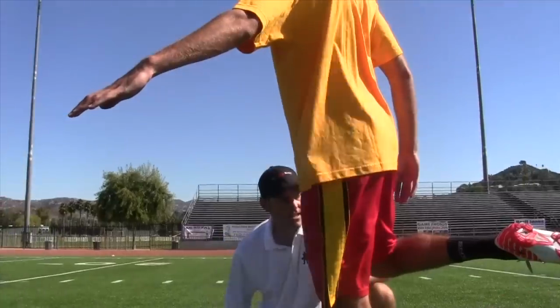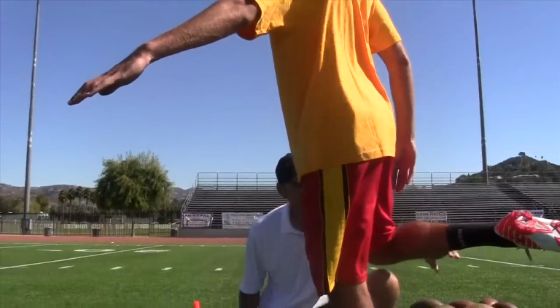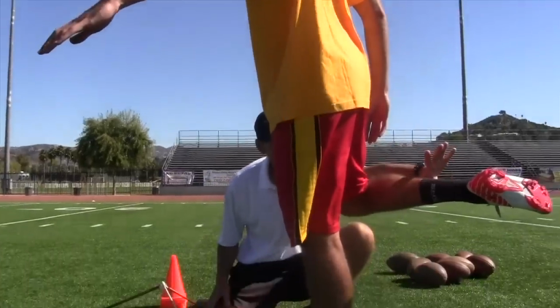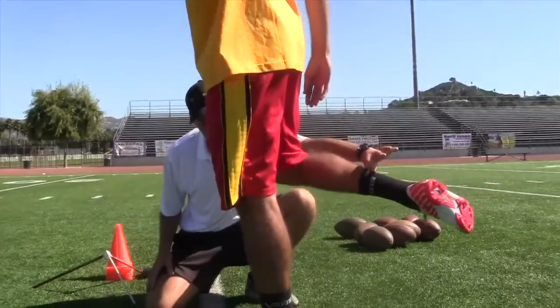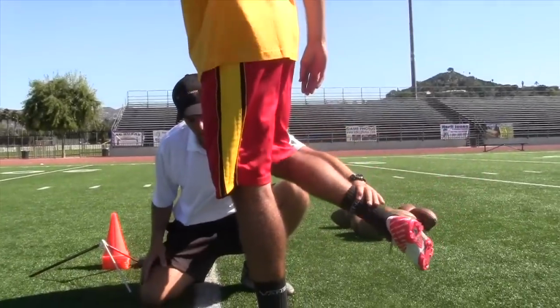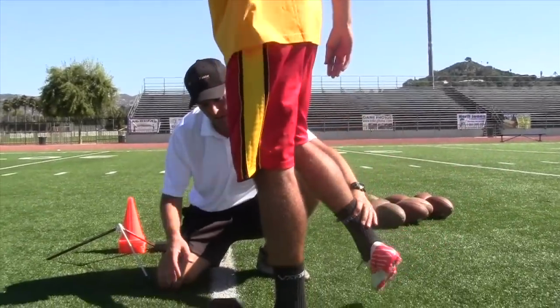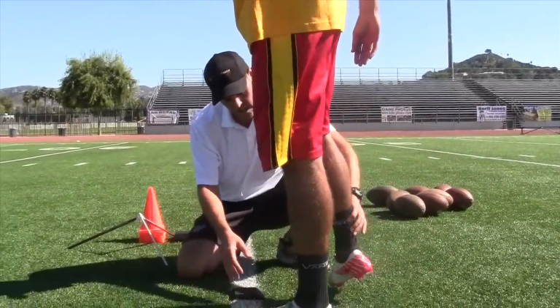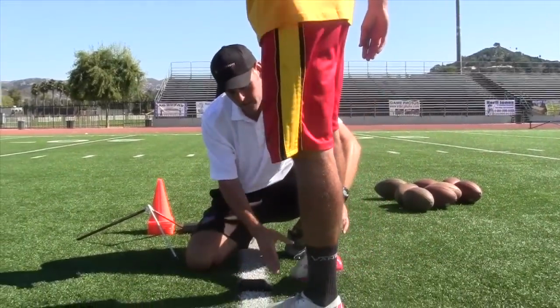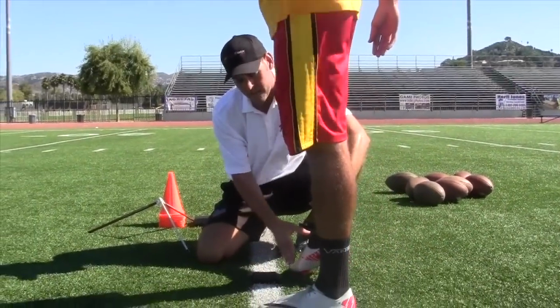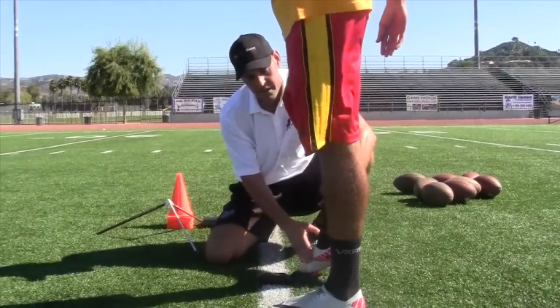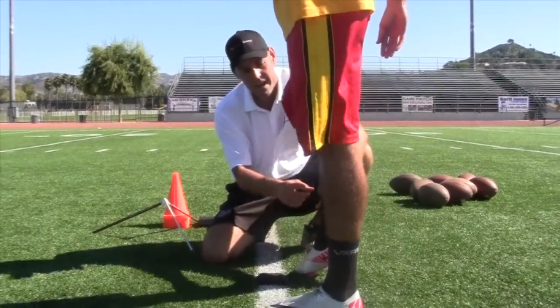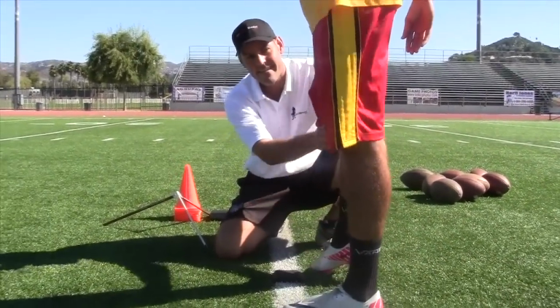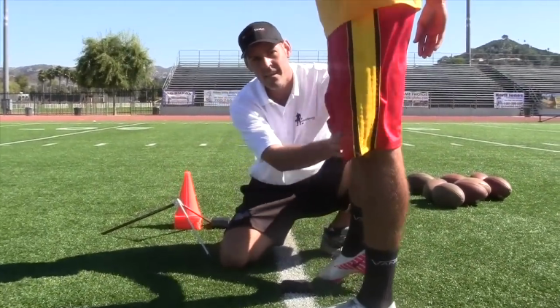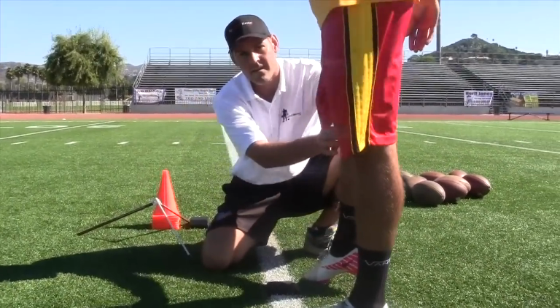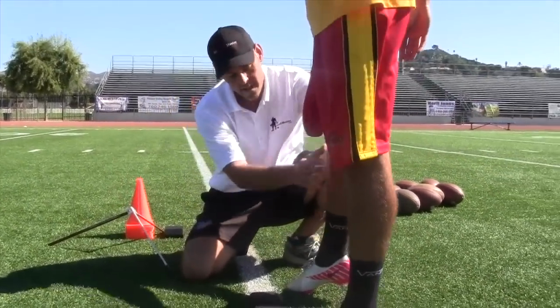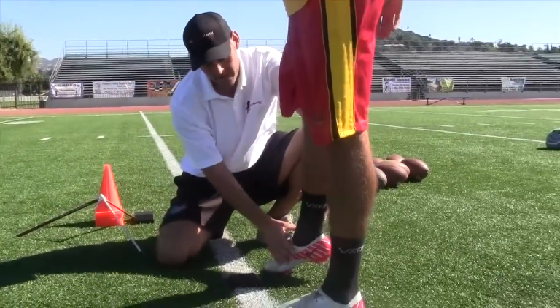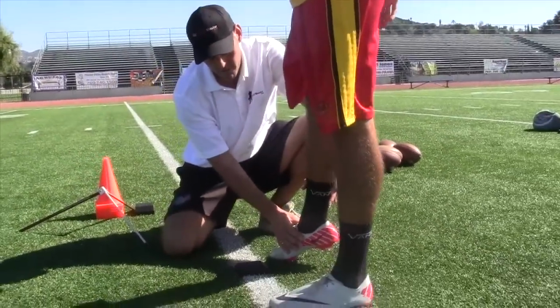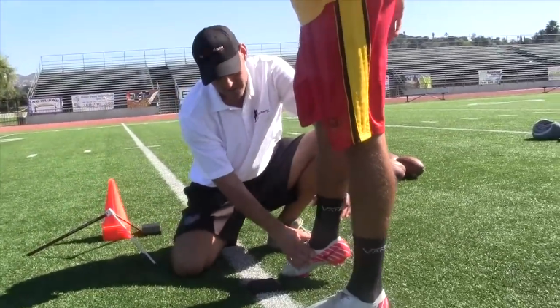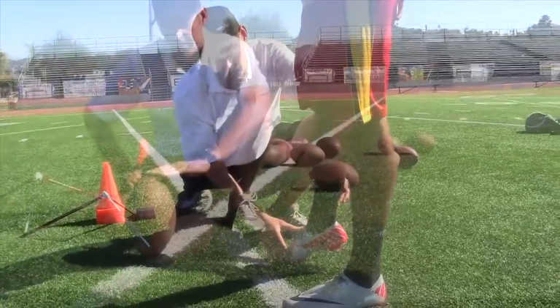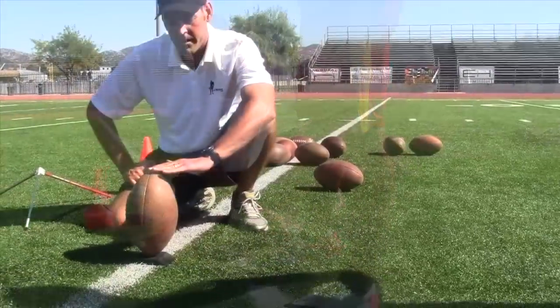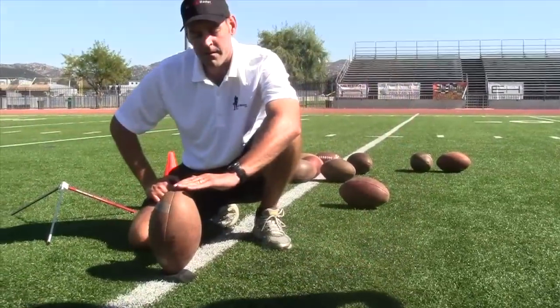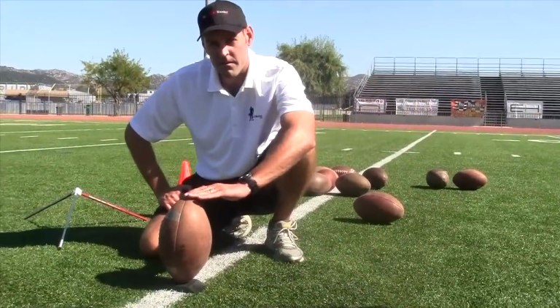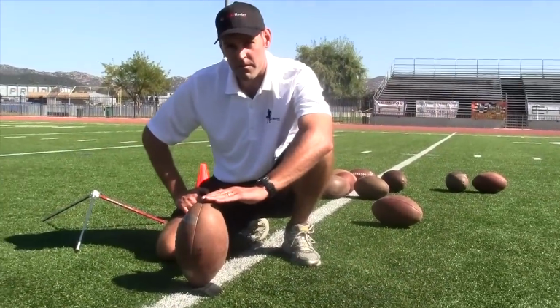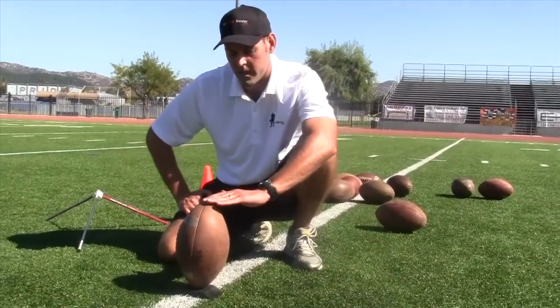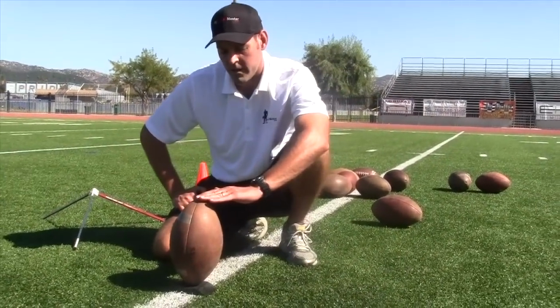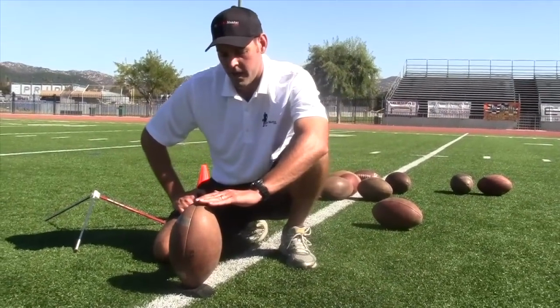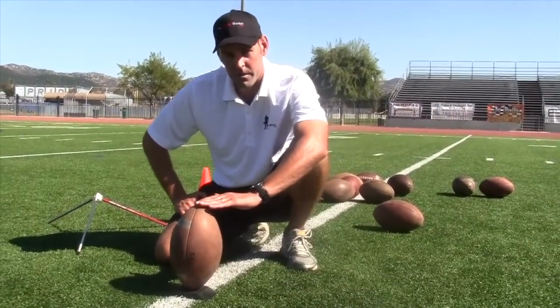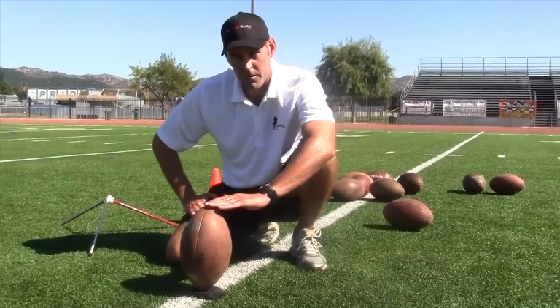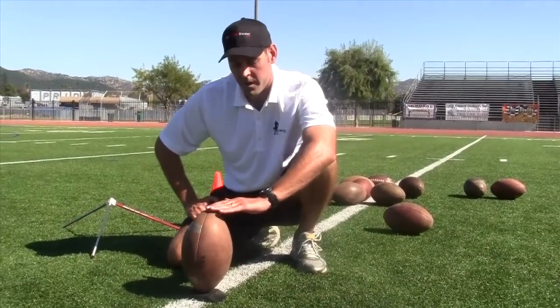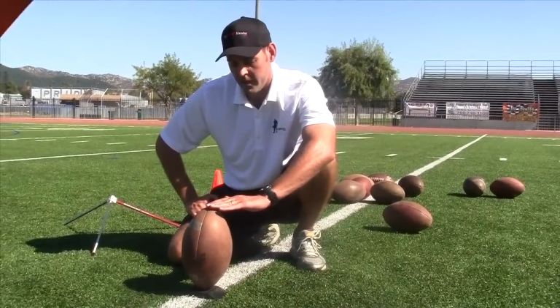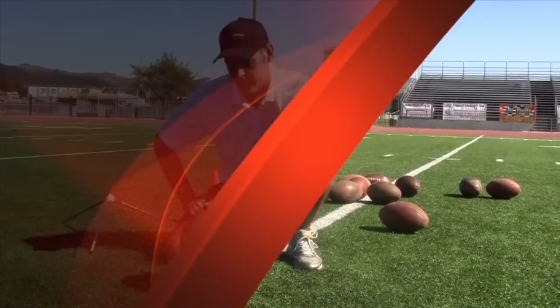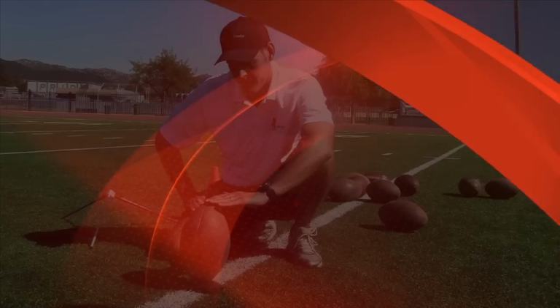As he comes down, he locks on impact. His knee locks, his ankle locks. But never tilt the ball towards the kicker — that's a big no-no in the kicking industry.